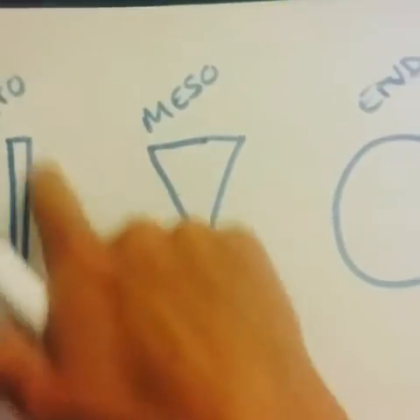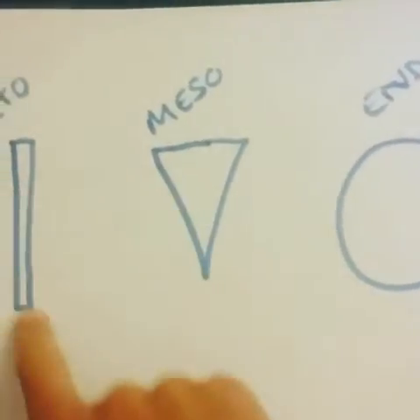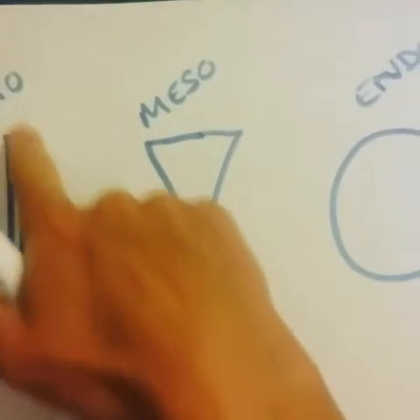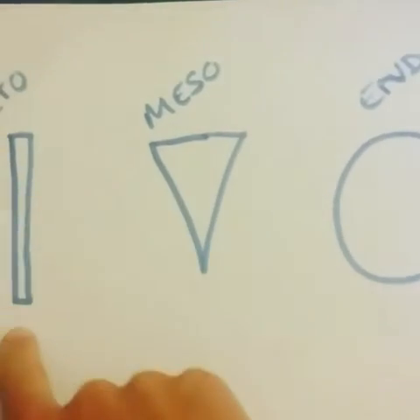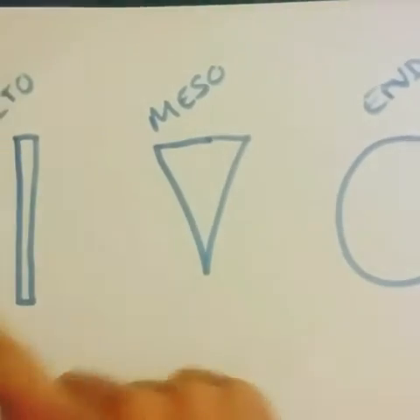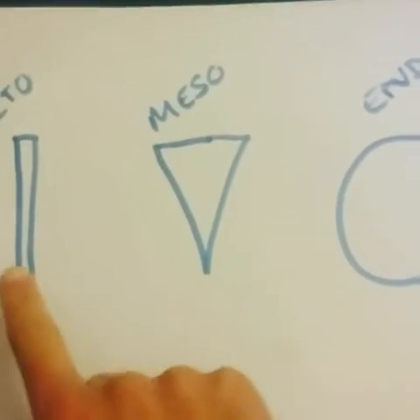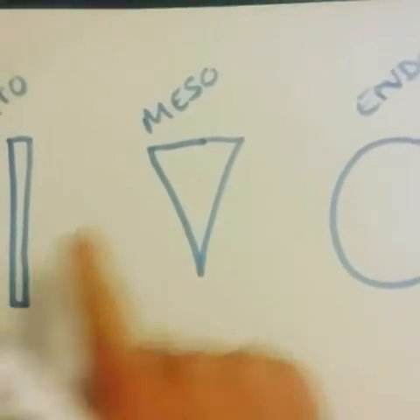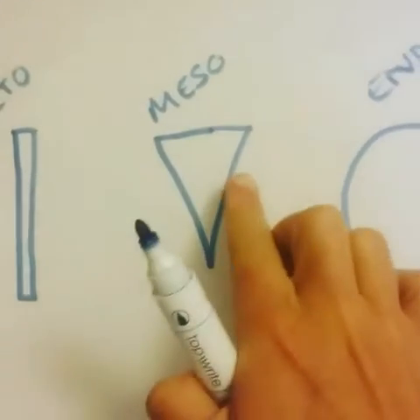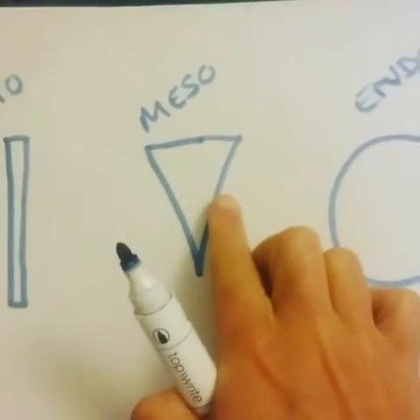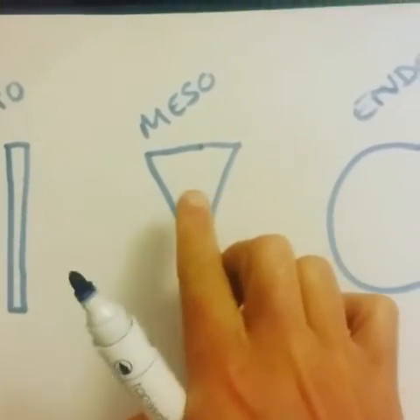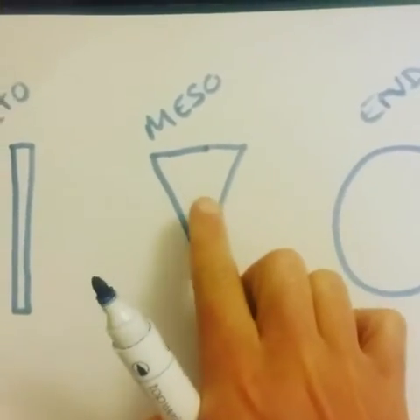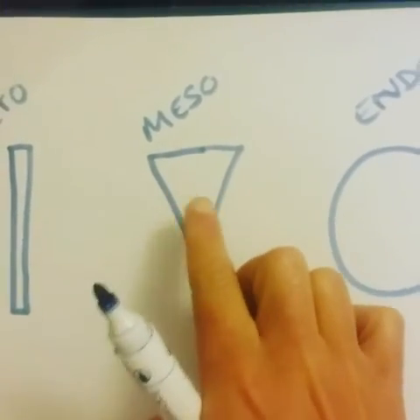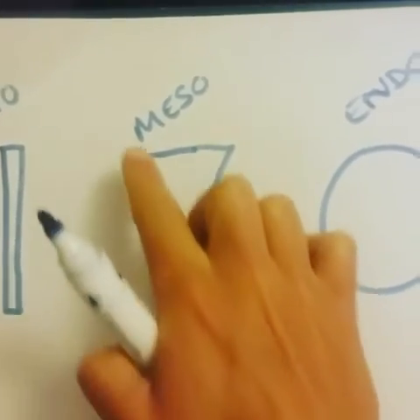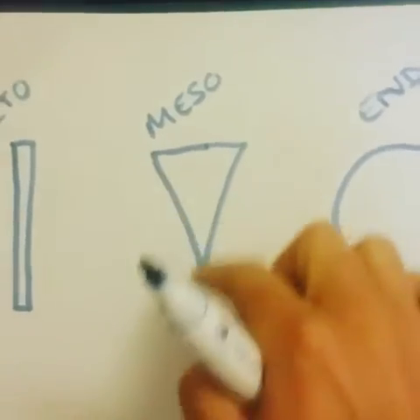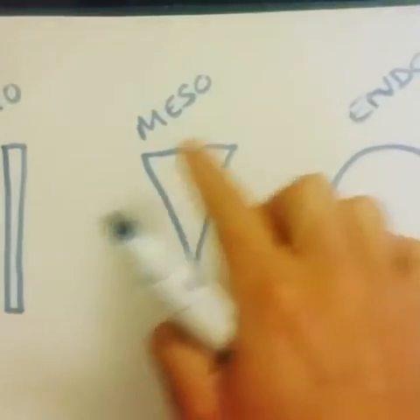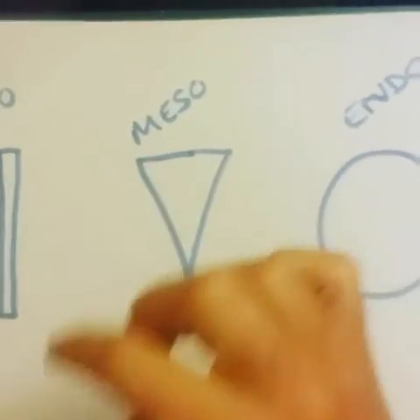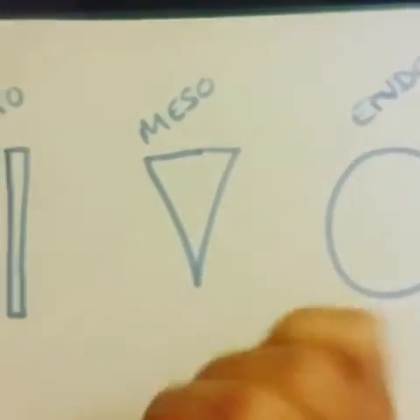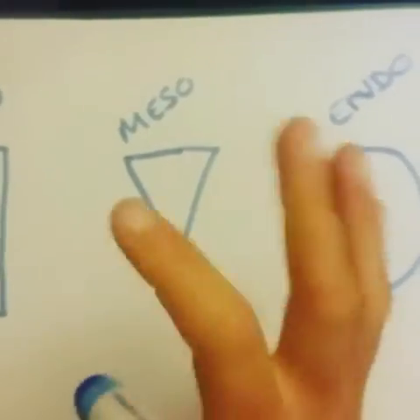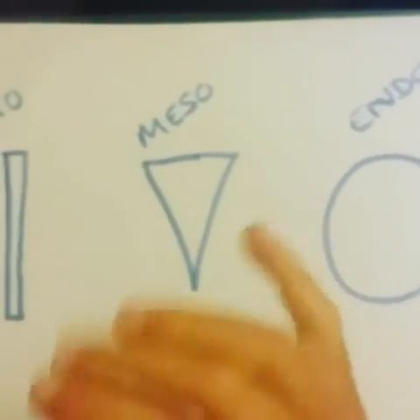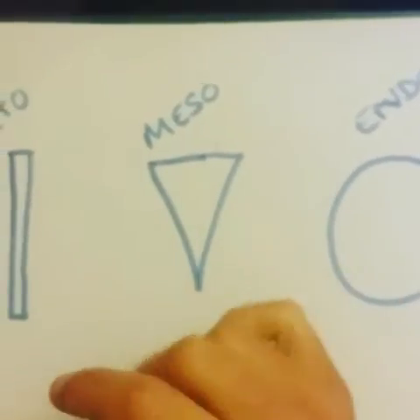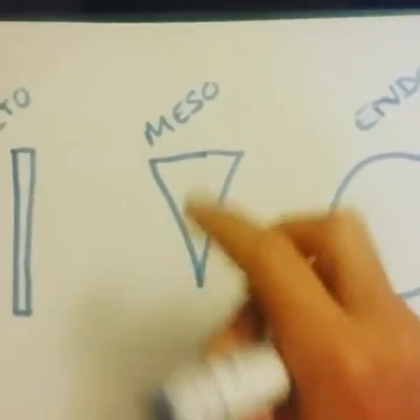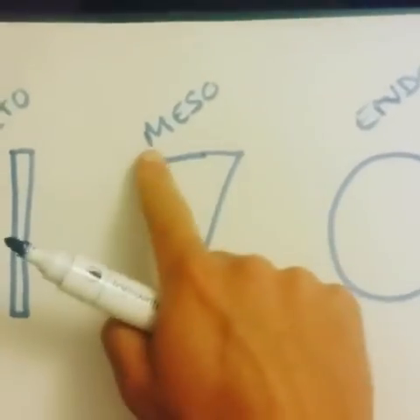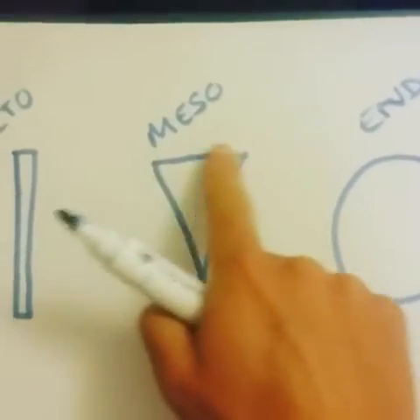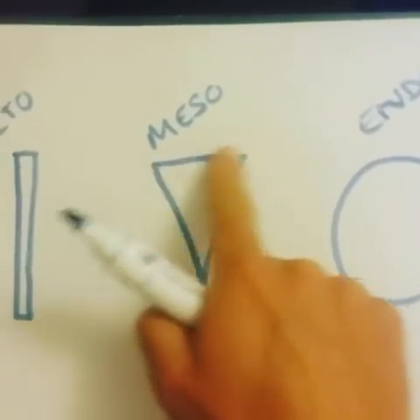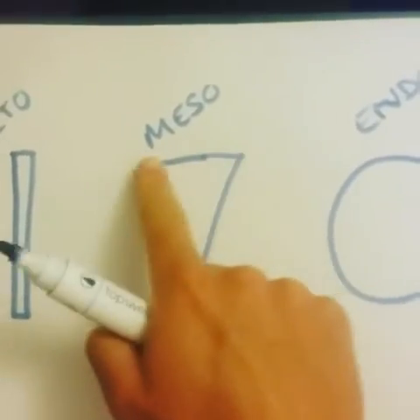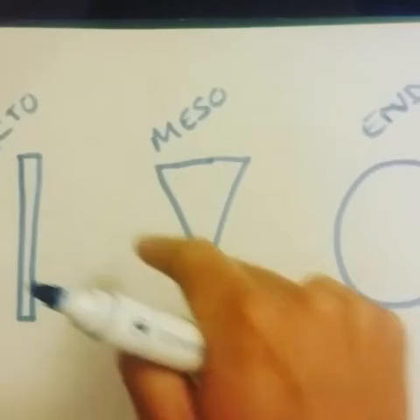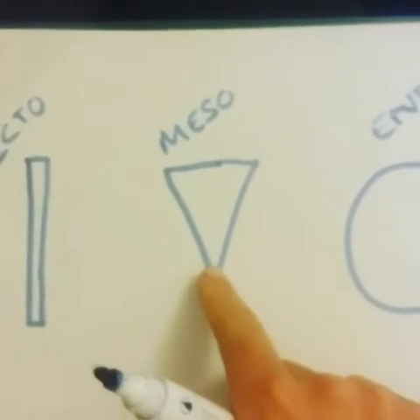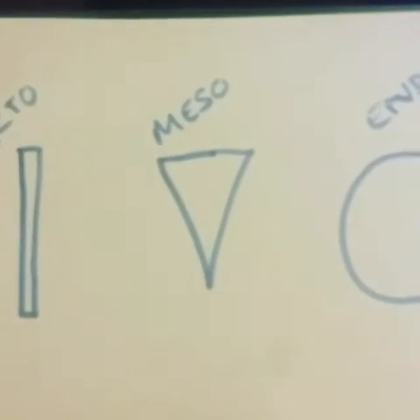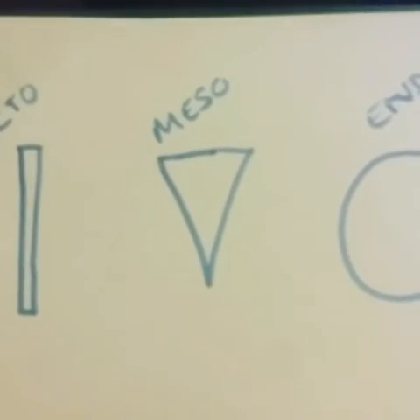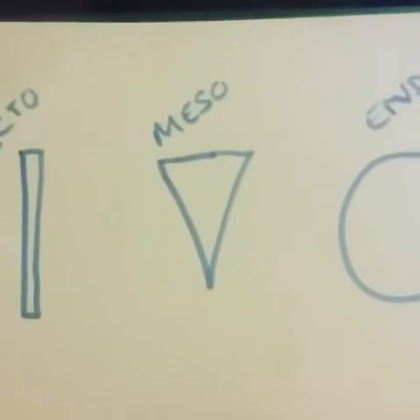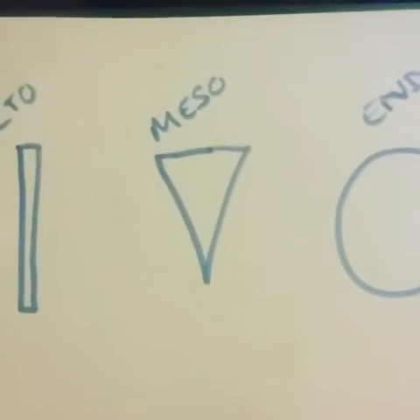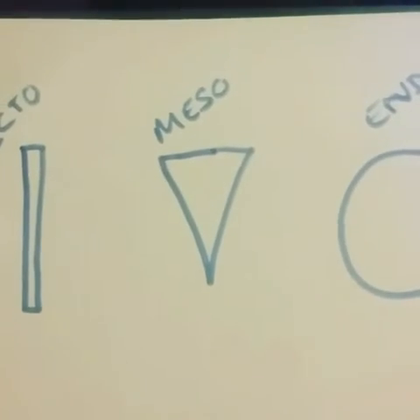The mesomorph can lend their hand at anything. These are the Dairylea triangle — very adaptable, can go to lots of different places, very broad on the shoulders, narrow on the waist.